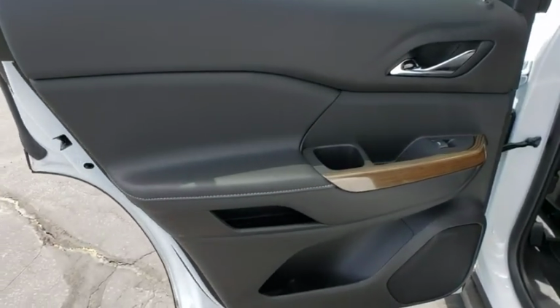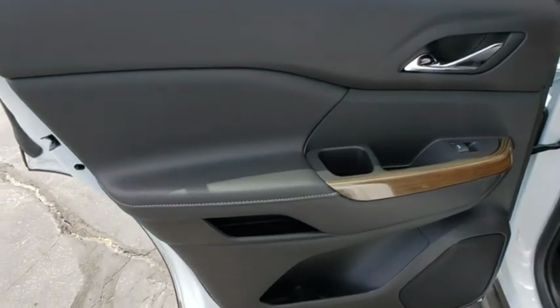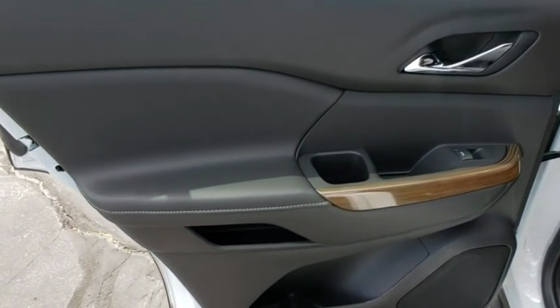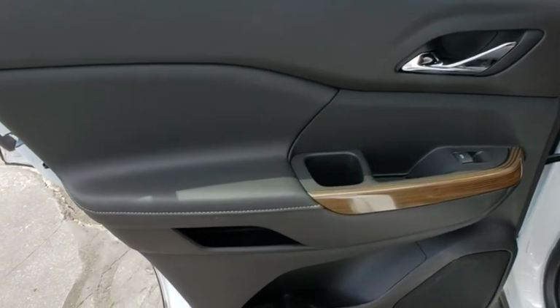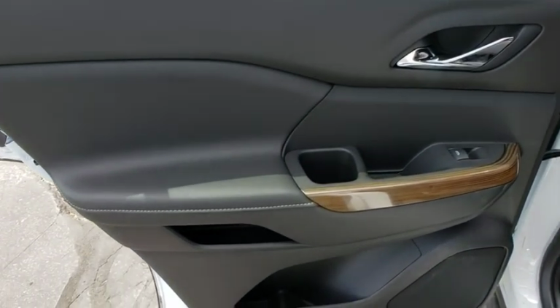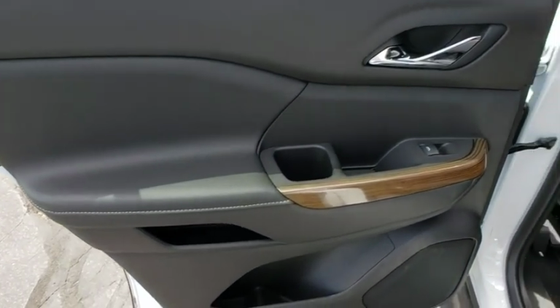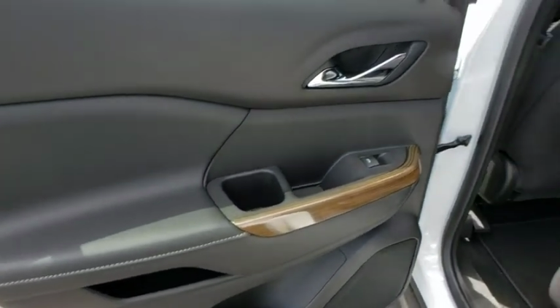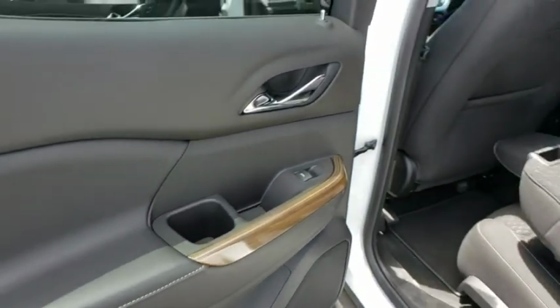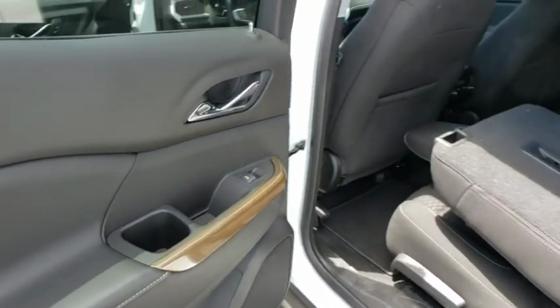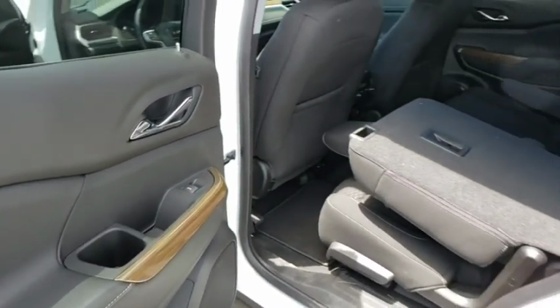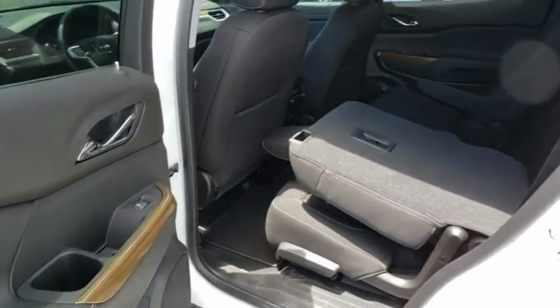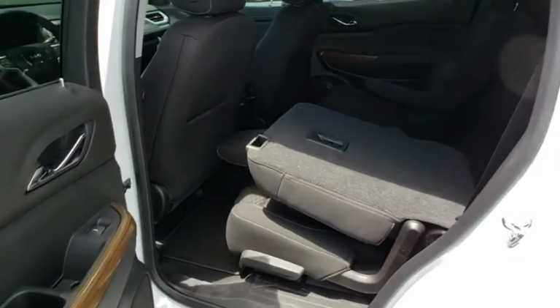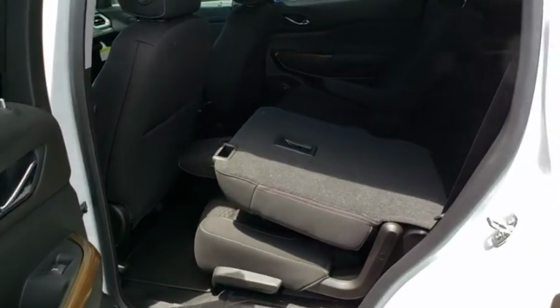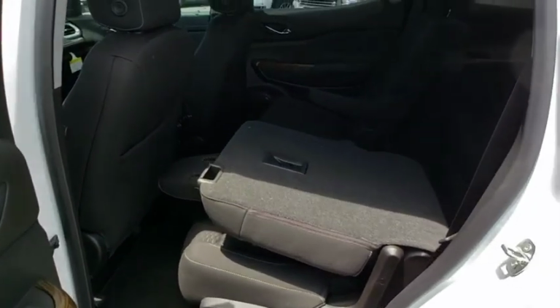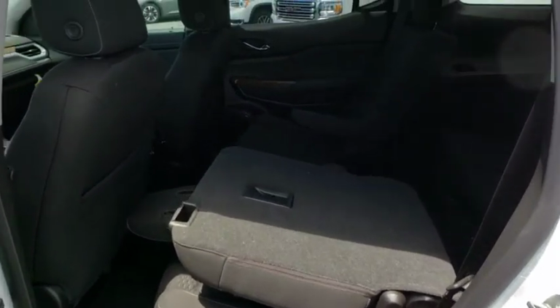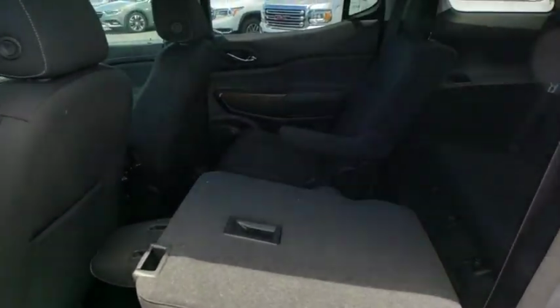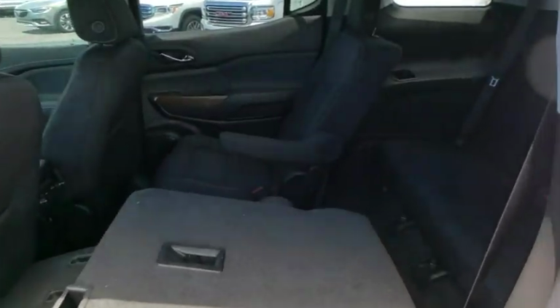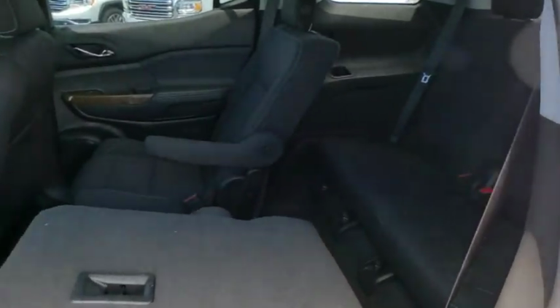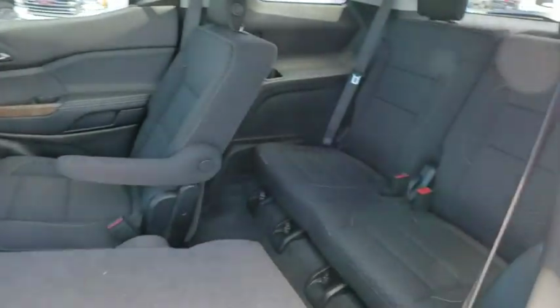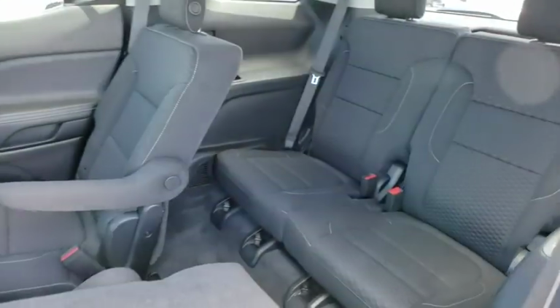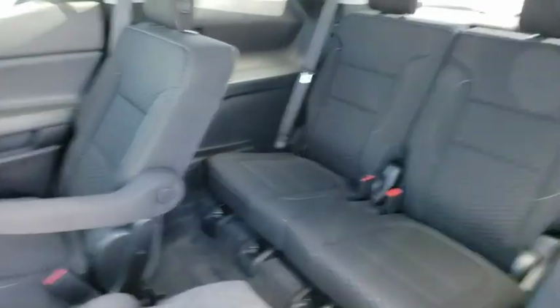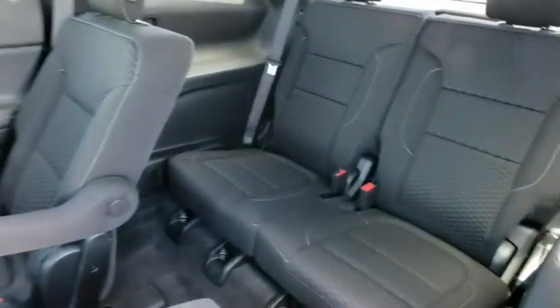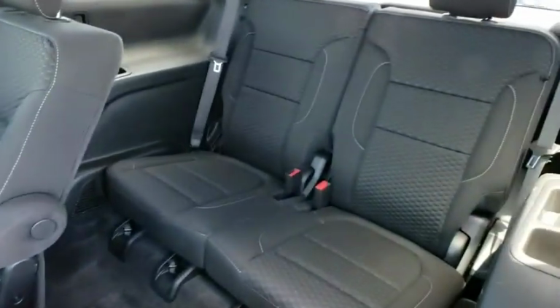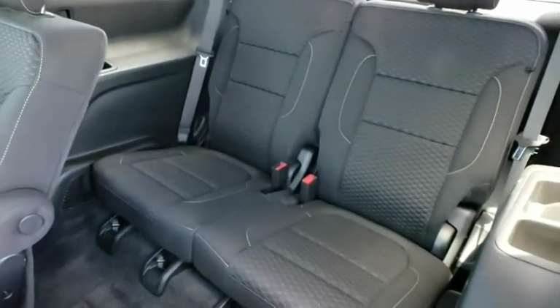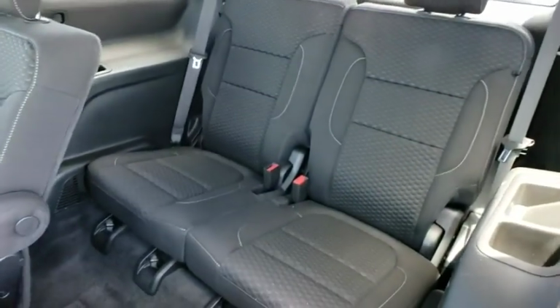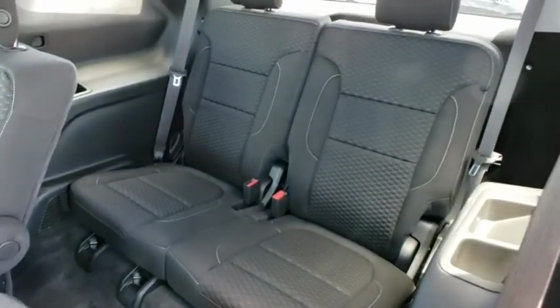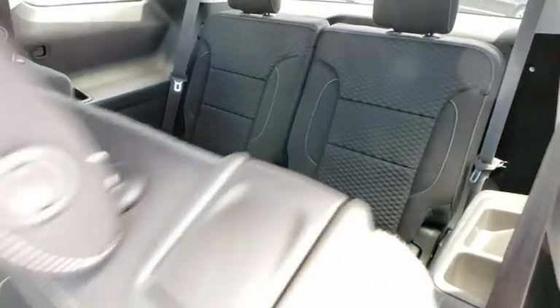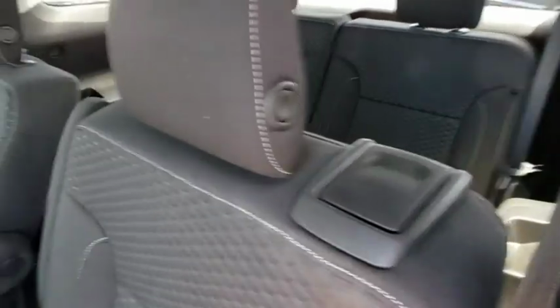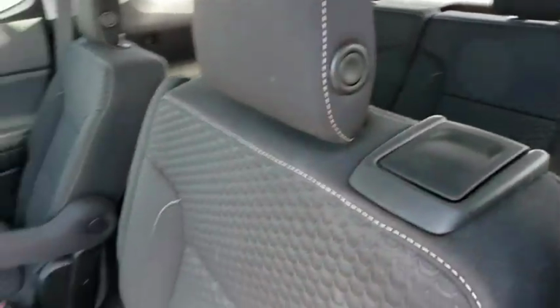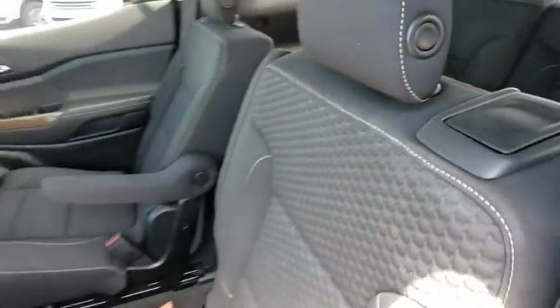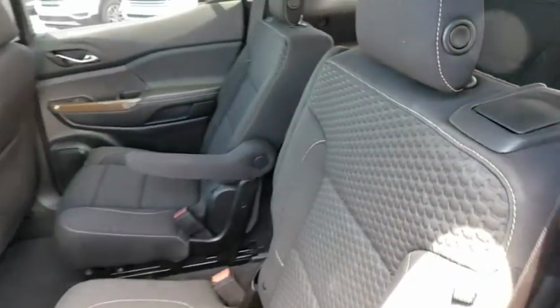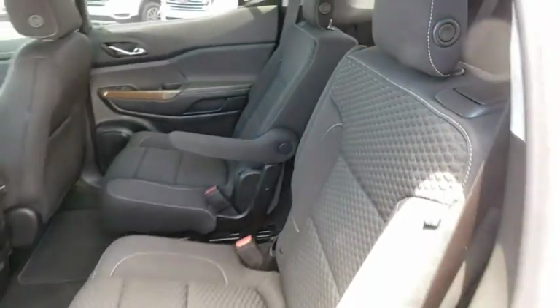Security system, trip computer, heated front driver and passenger seats, compass, brake assist, tachometer, overhead console, panic alarm, remote keyless entry.